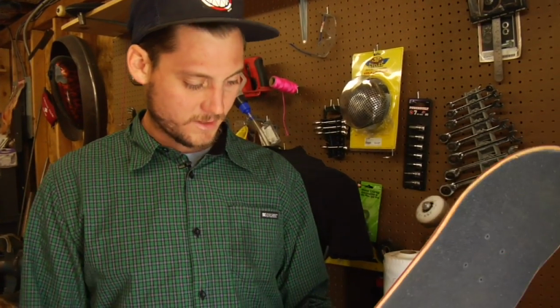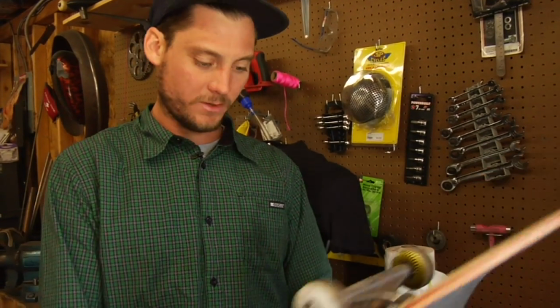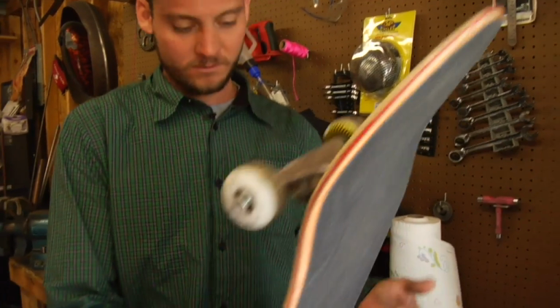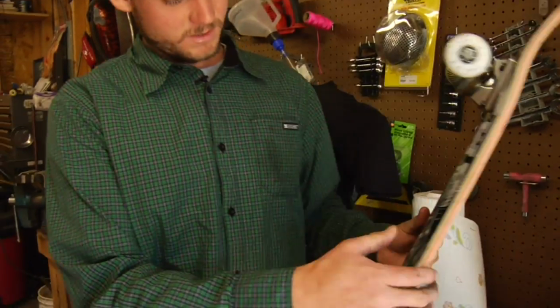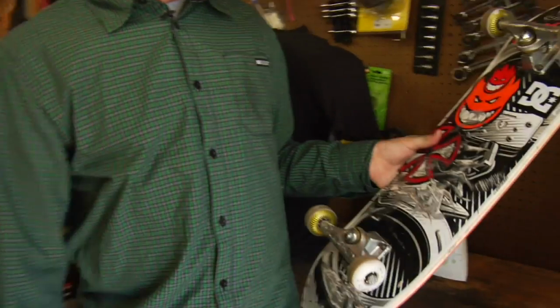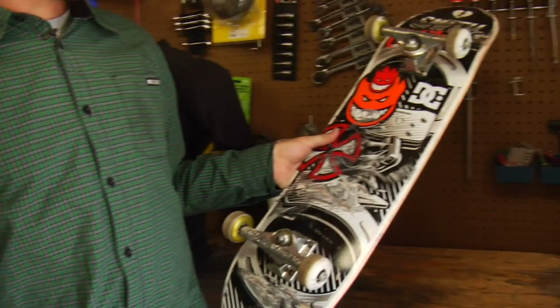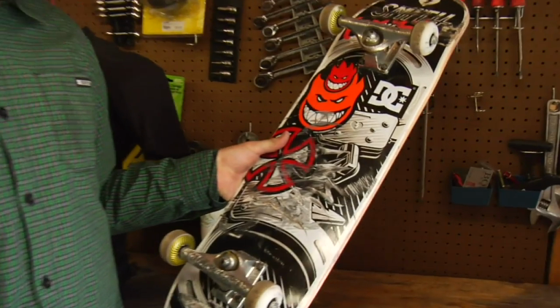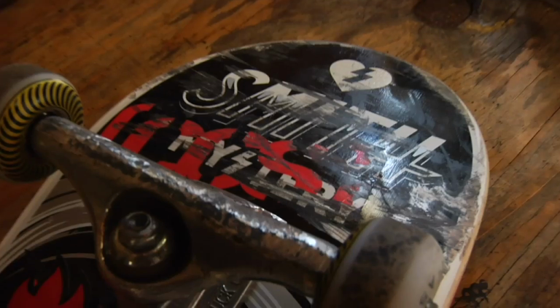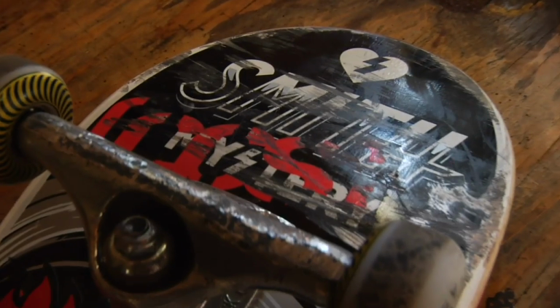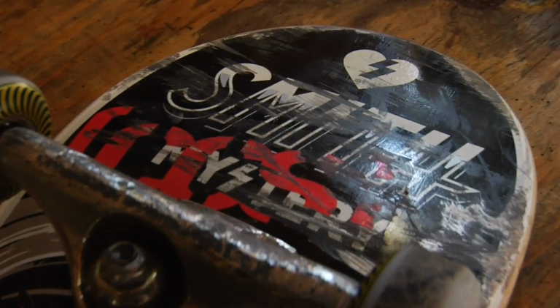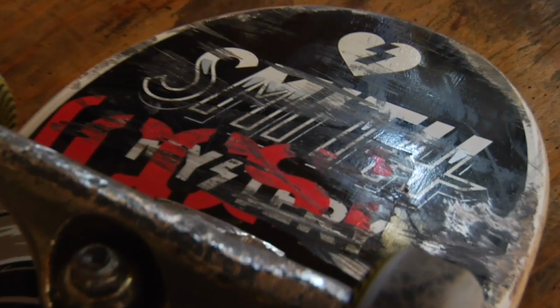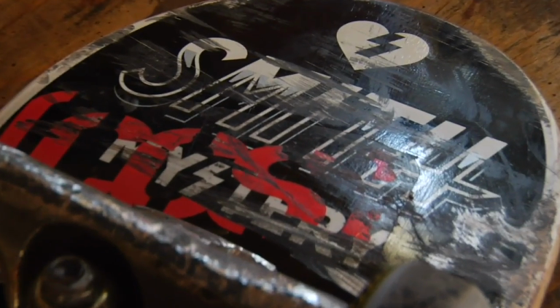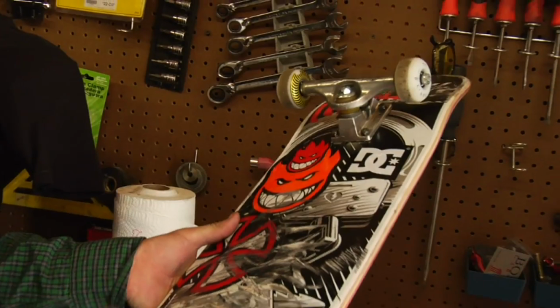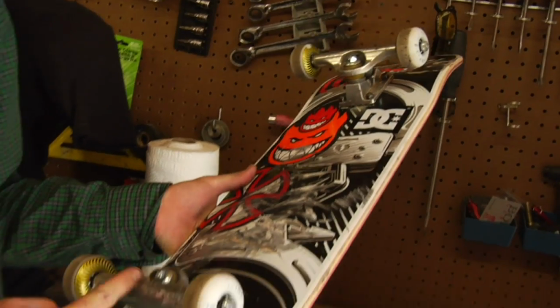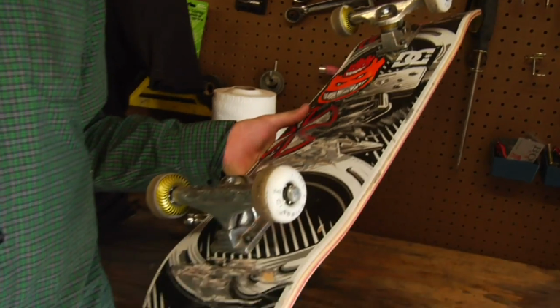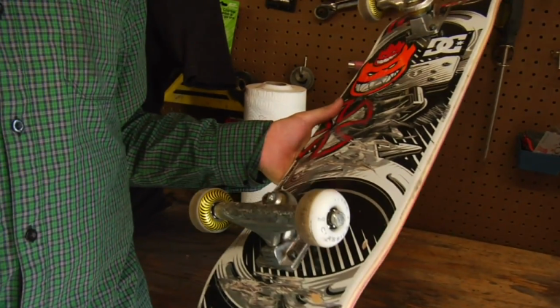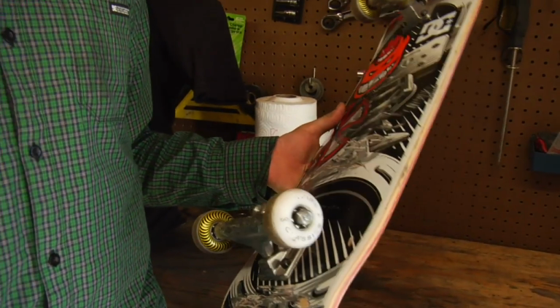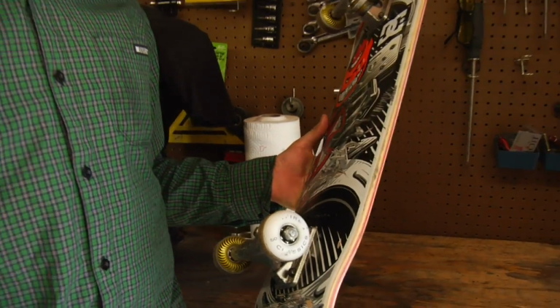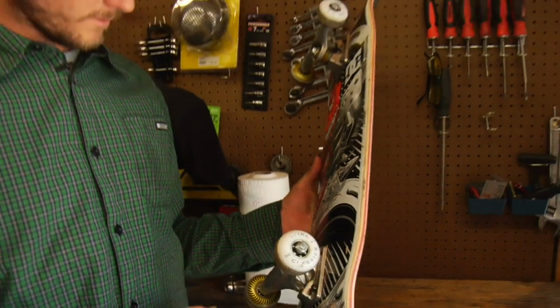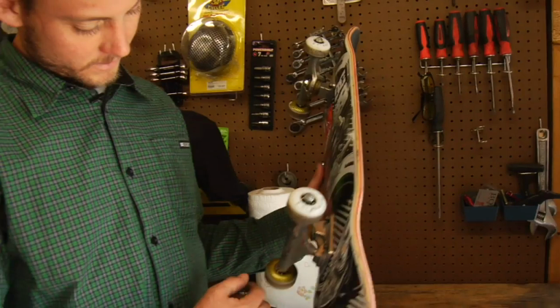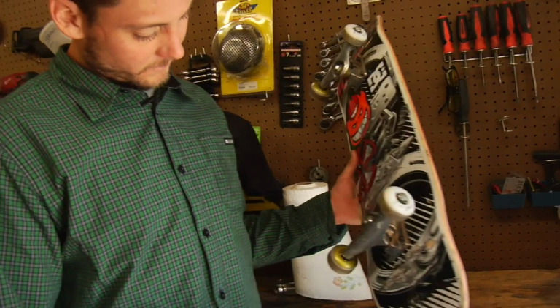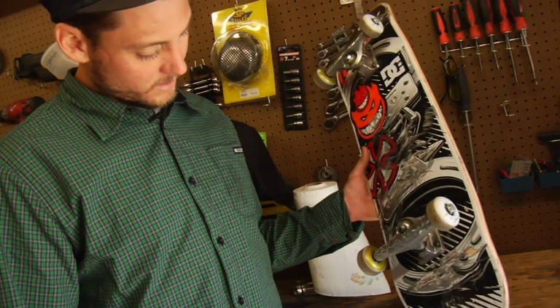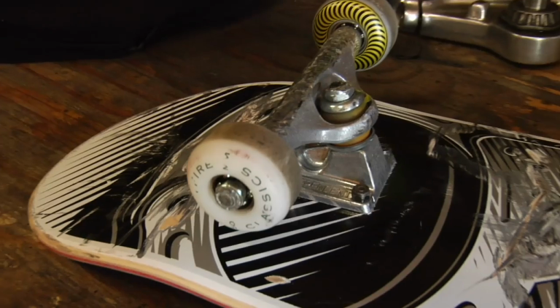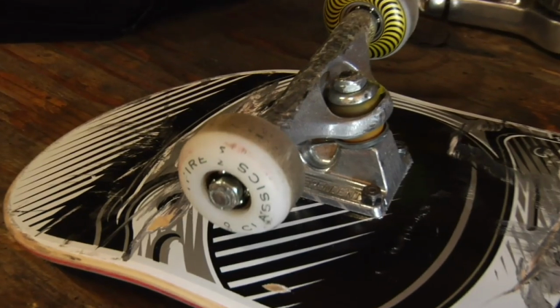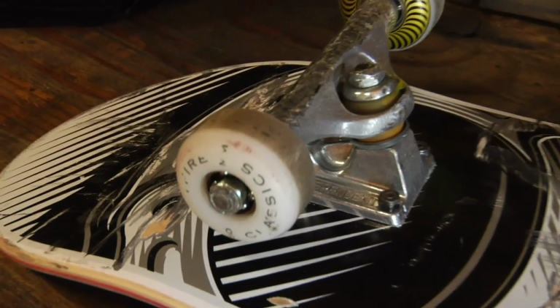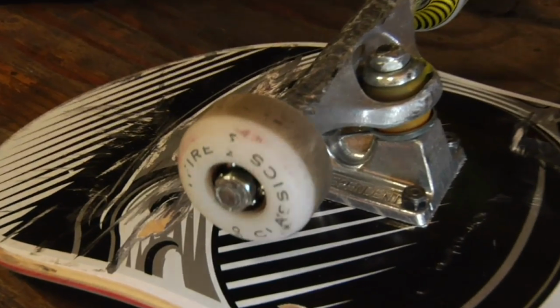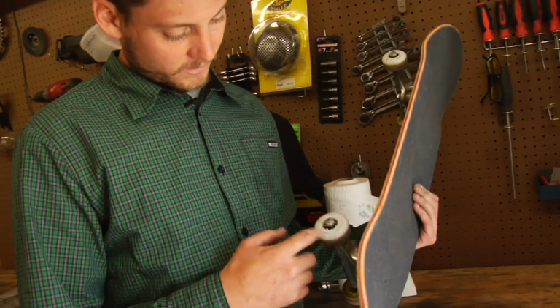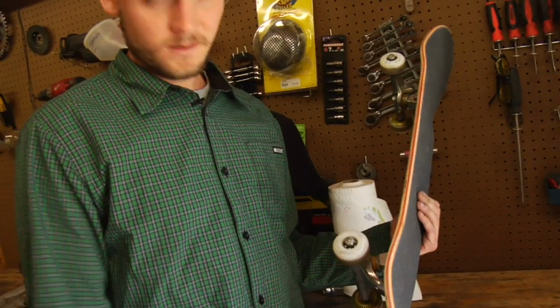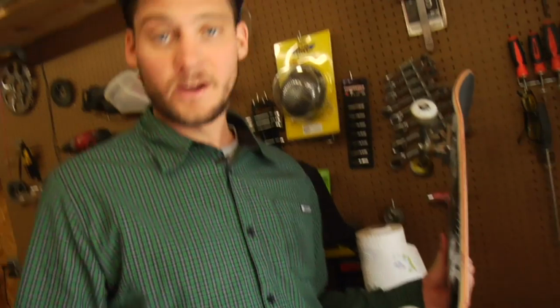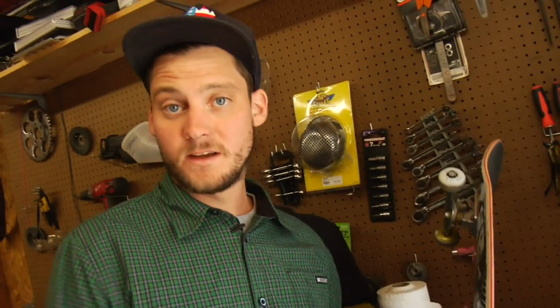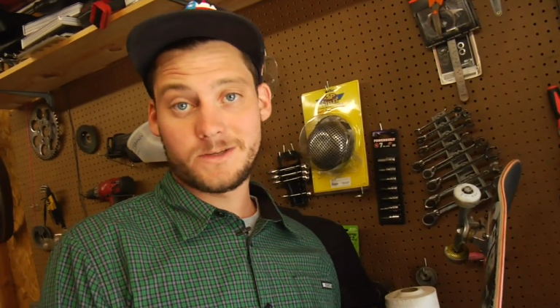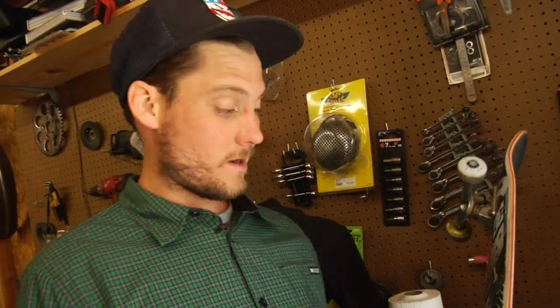It's a Mystery board. I usually ride mine or Lindsay Robertson's. Independent 139s, riding Spitfire now. Swiss bearings — like everyone says, pop the shields off.